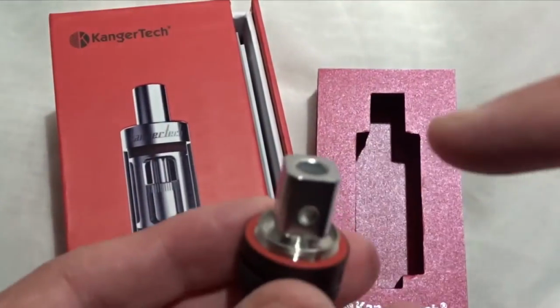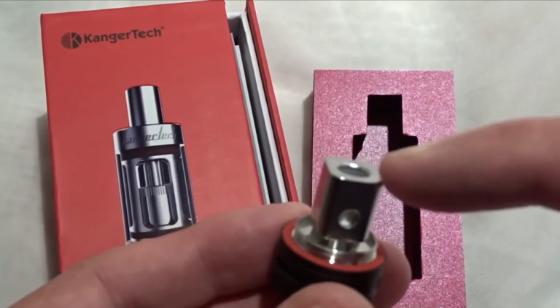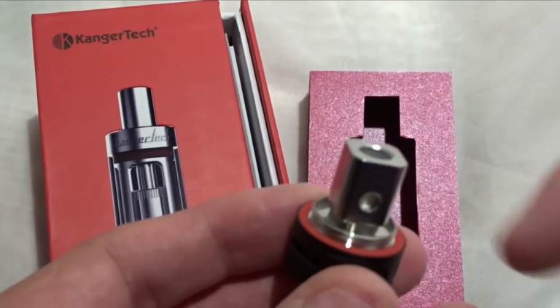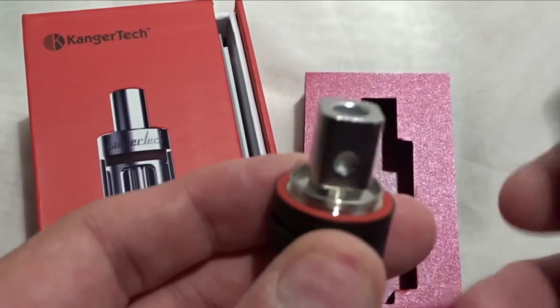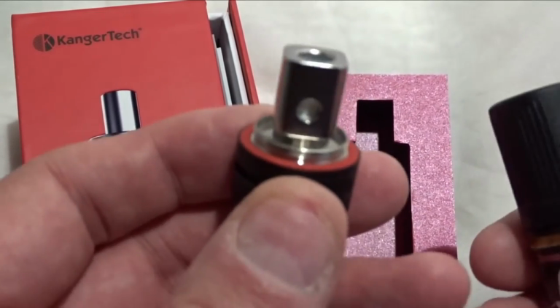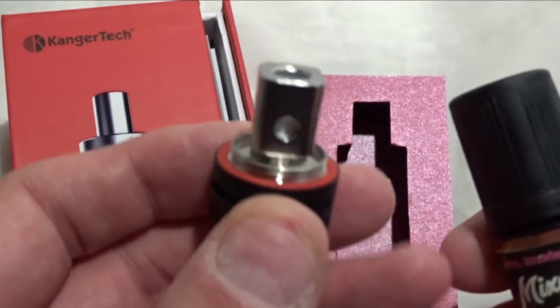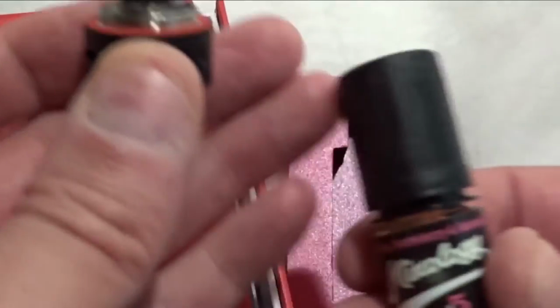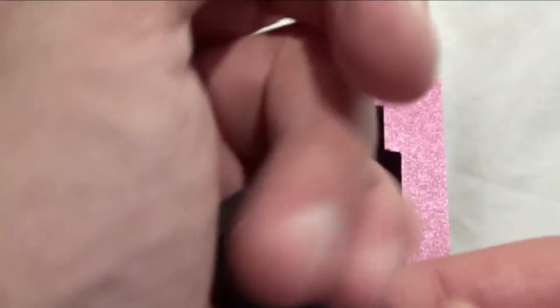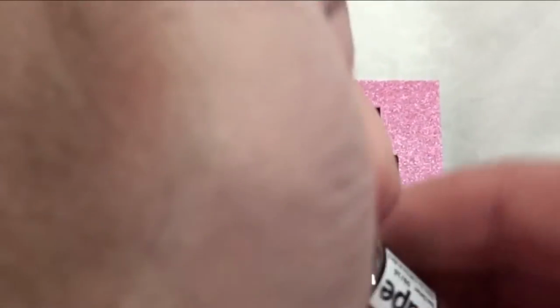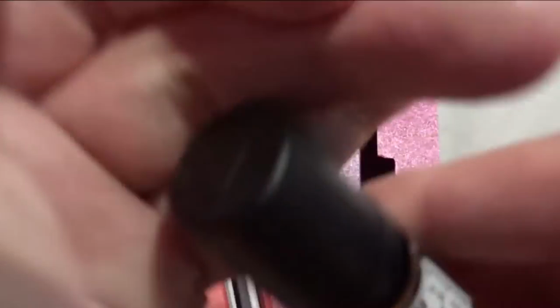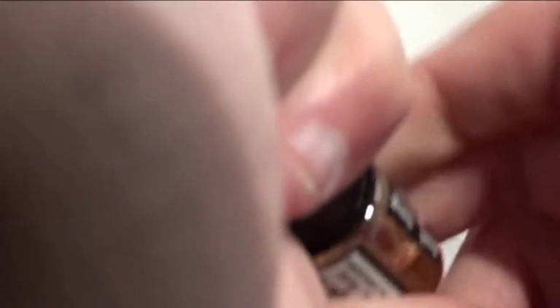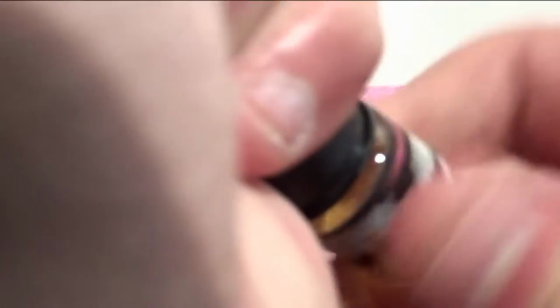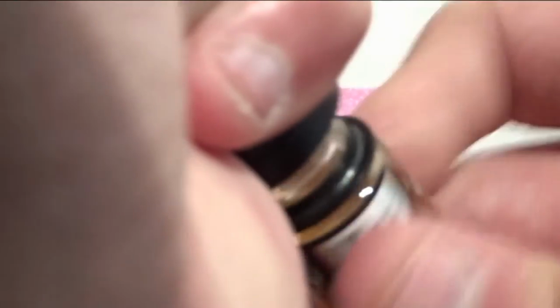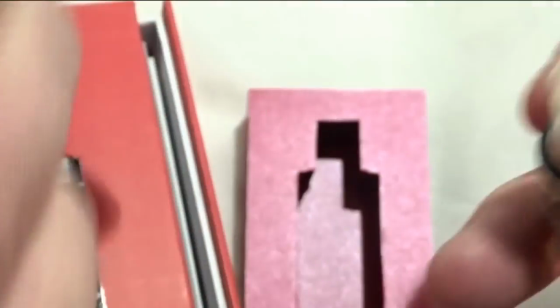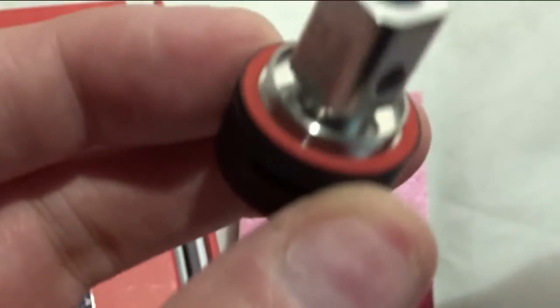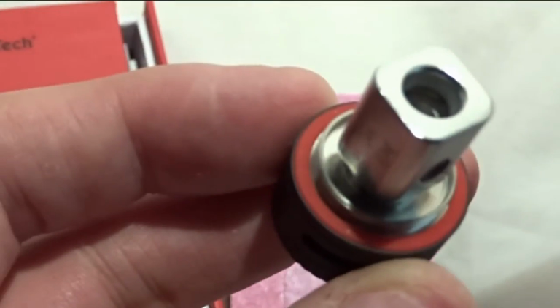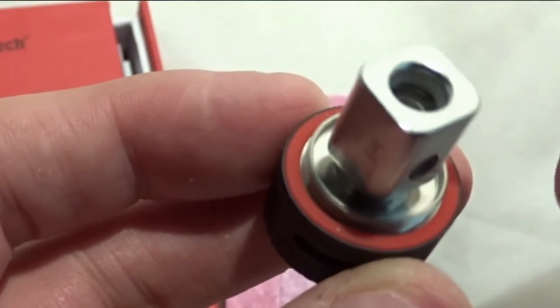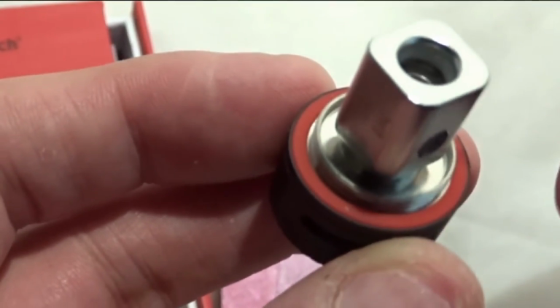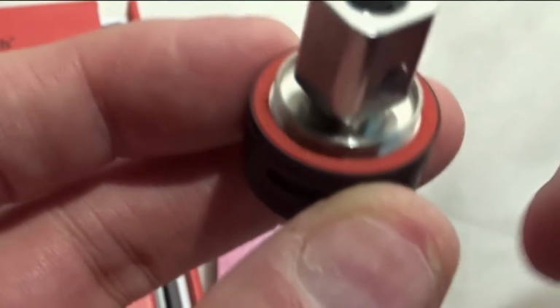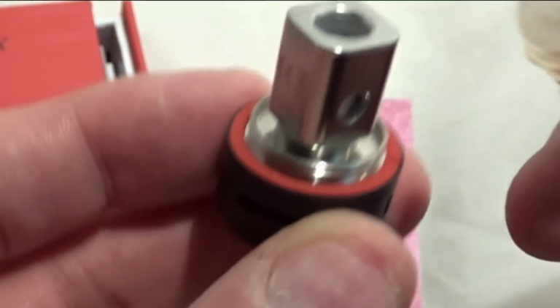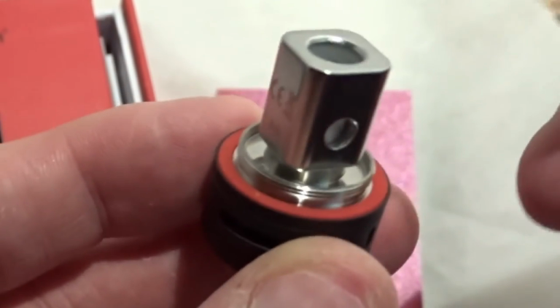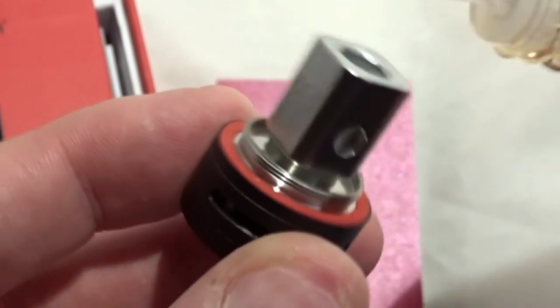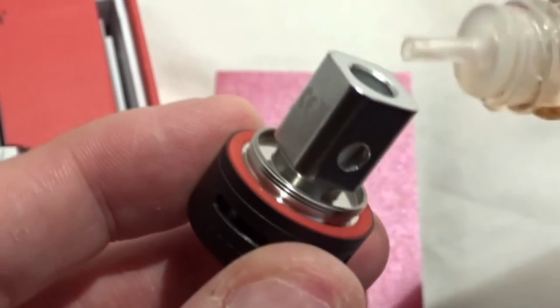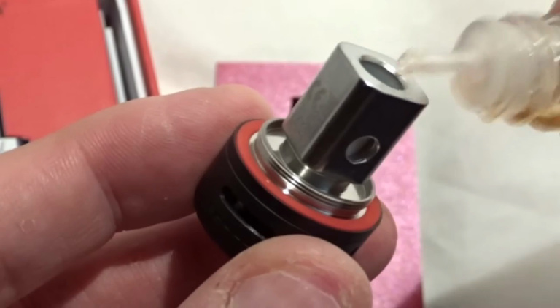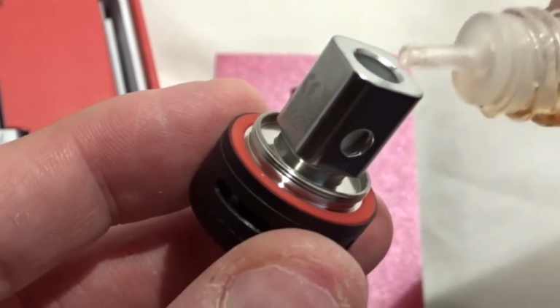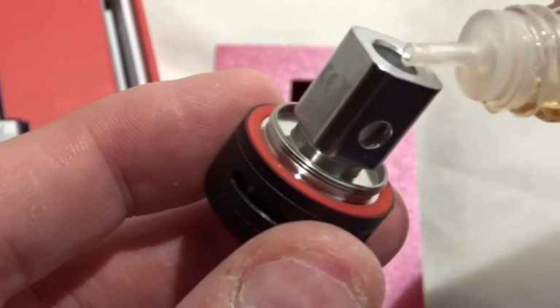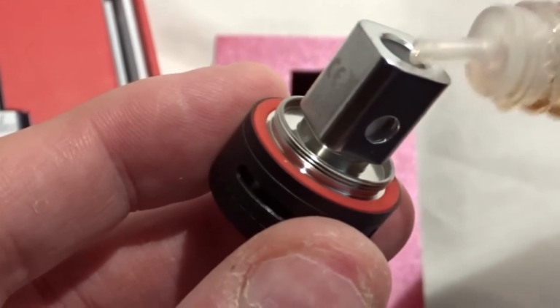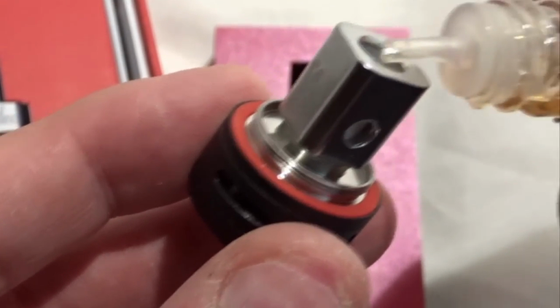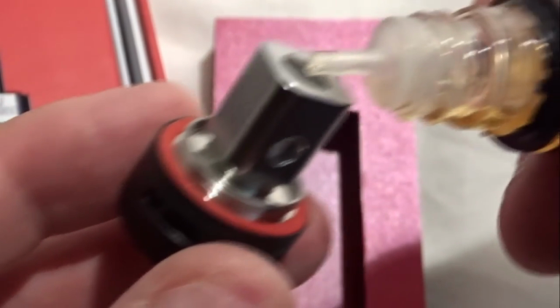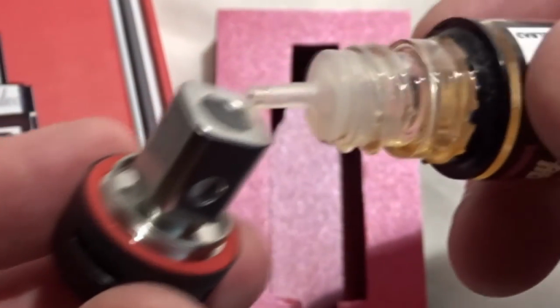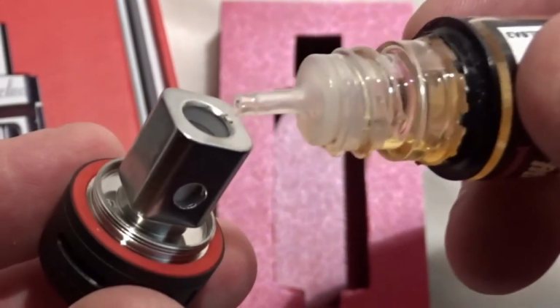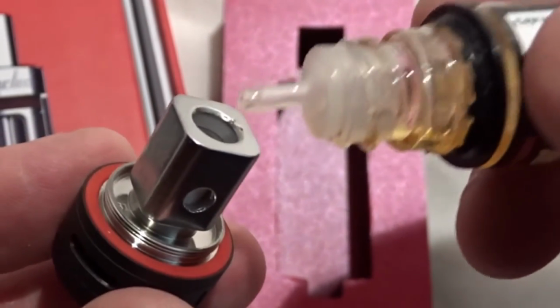You need to prime these coils before you use them. Squeeze some liquid into the top and into the side holes as well before you start vaping.